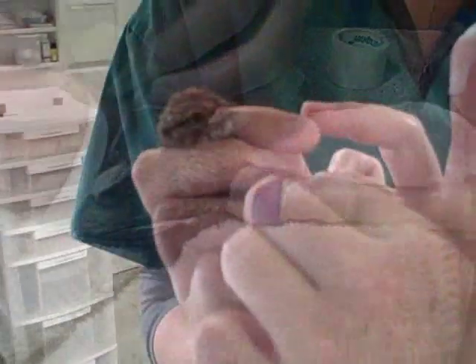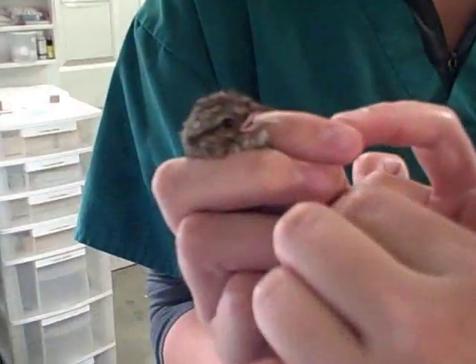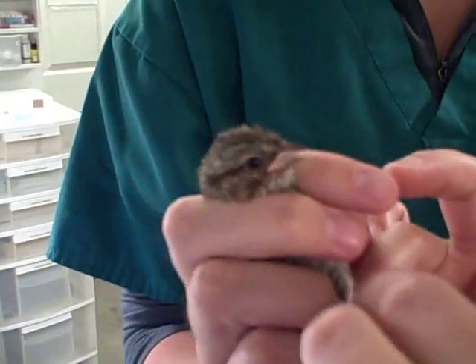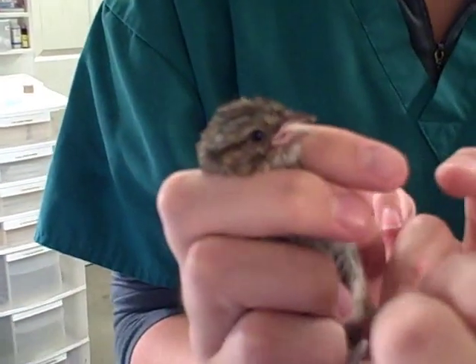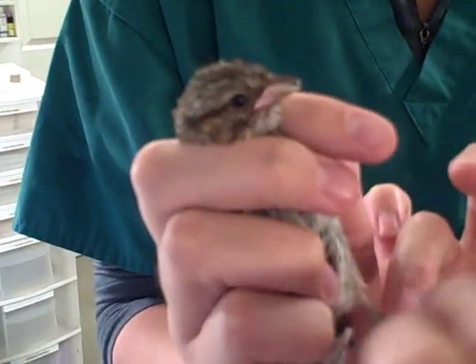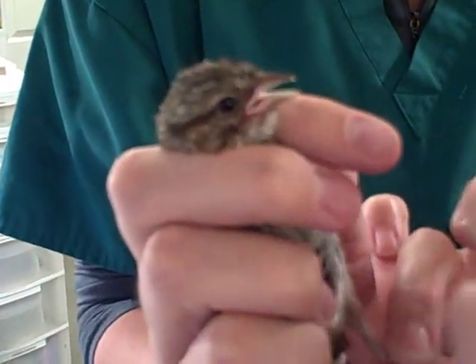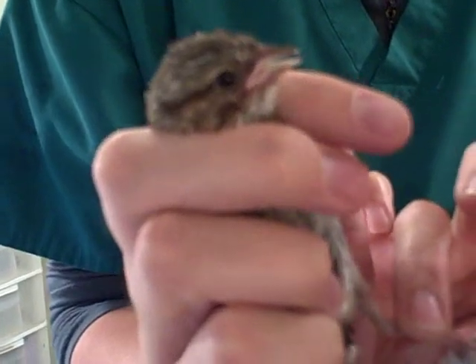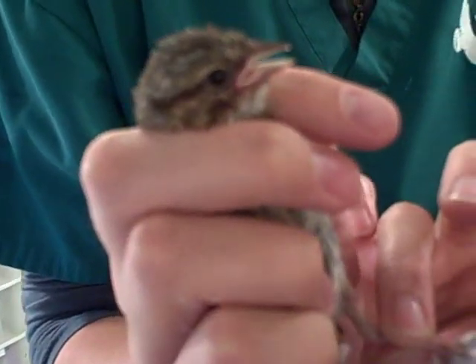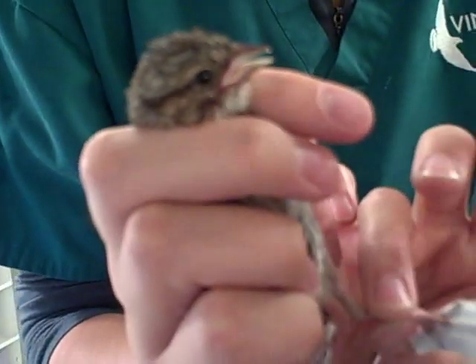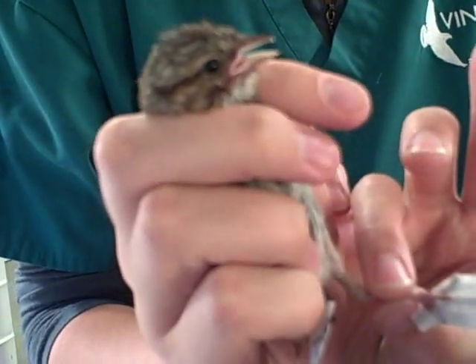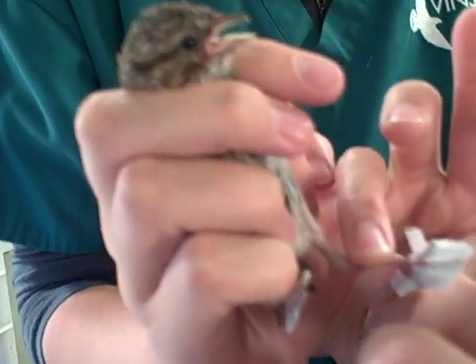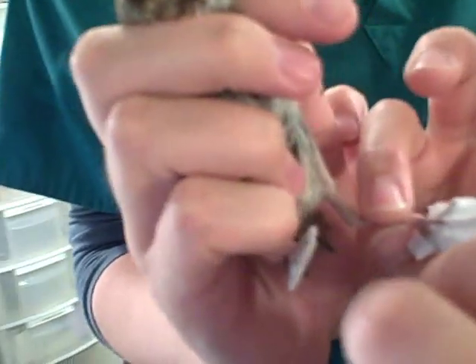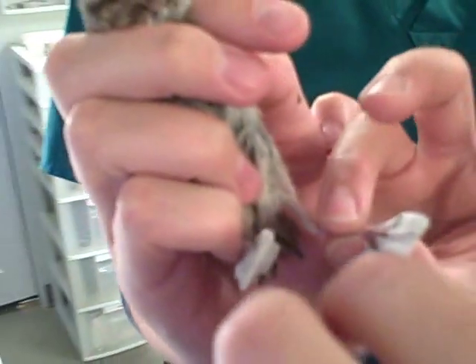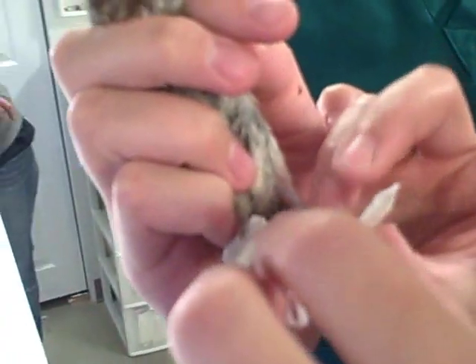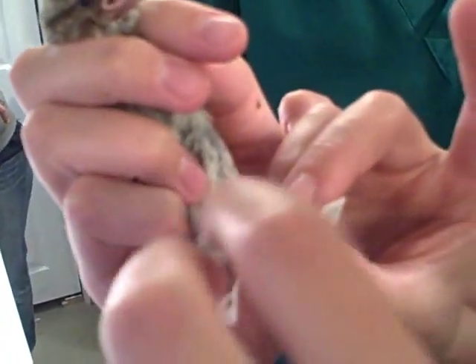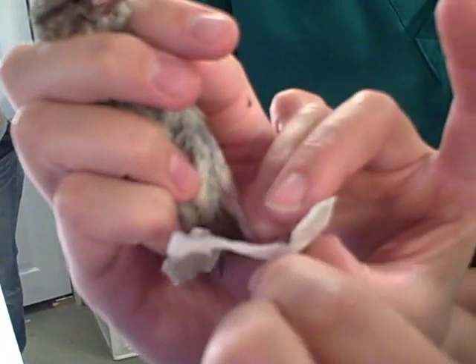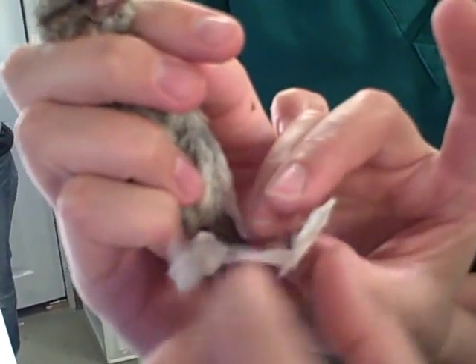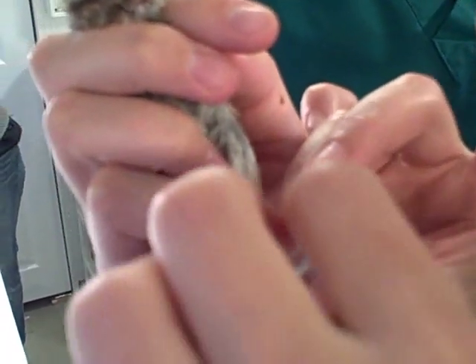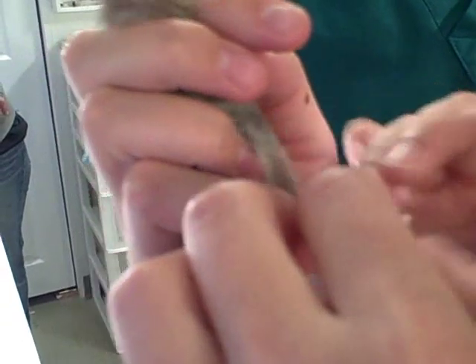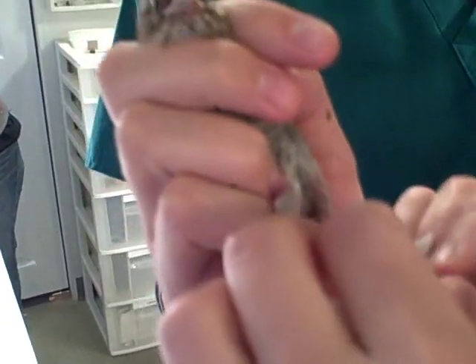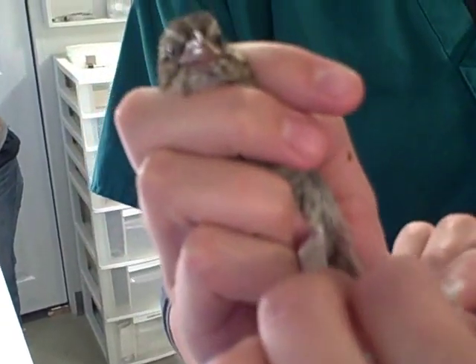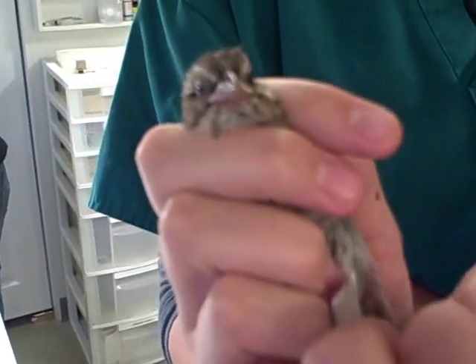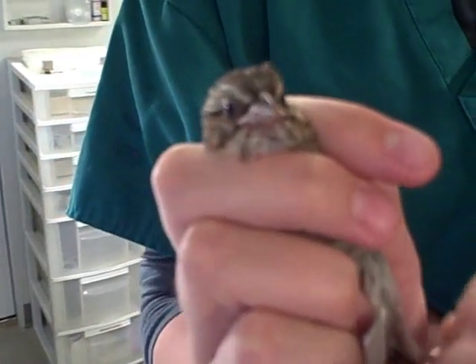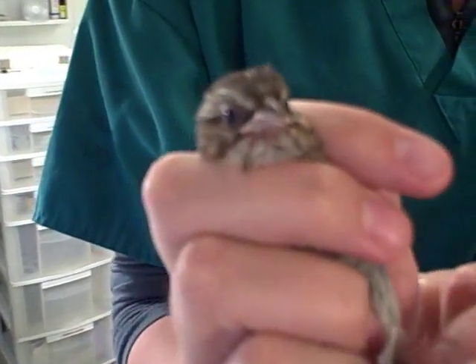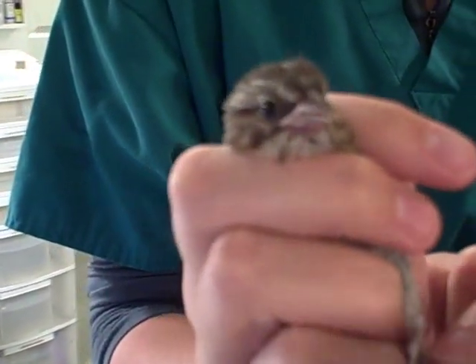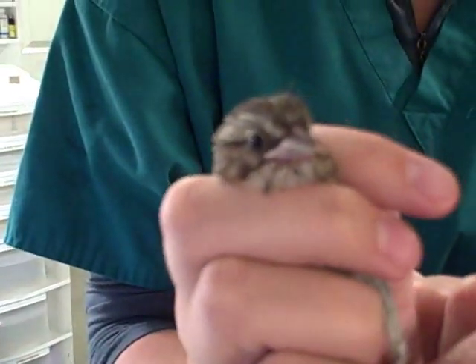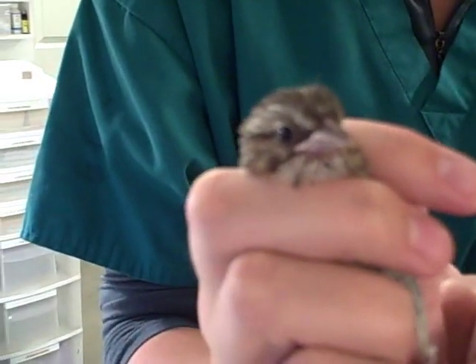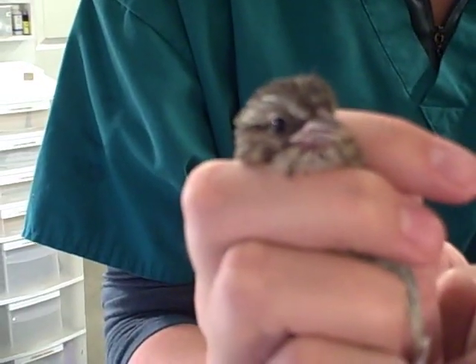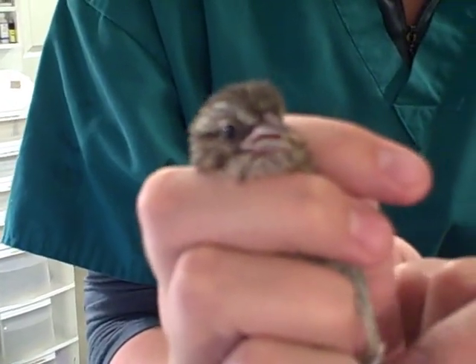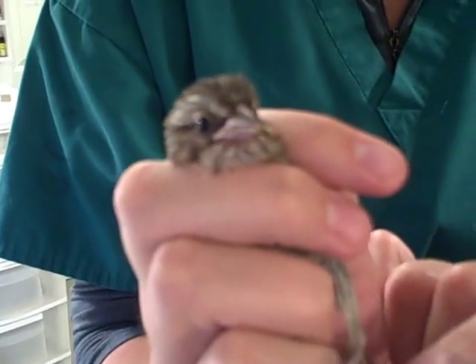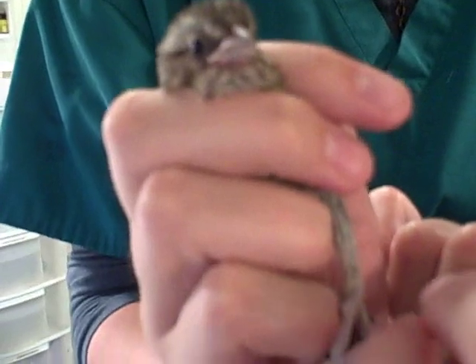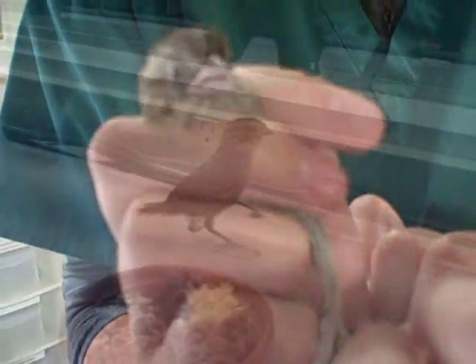The sparrow is now out of anesthesia and Allie is putting the final touches on his corrective footwear. We'll put him back into his enclosure and see how he does walking around with his new shoes.